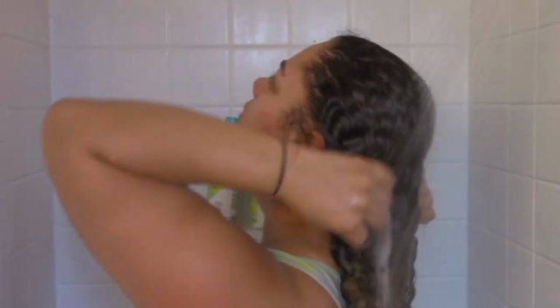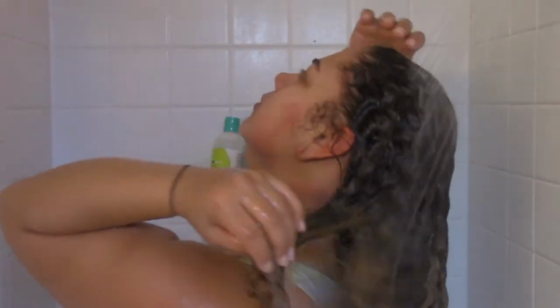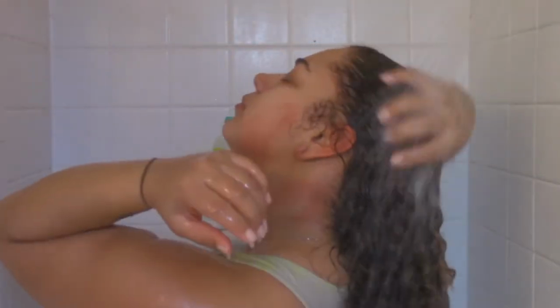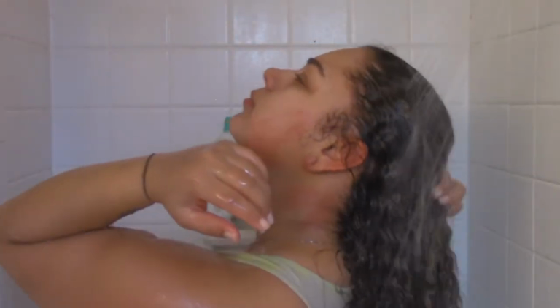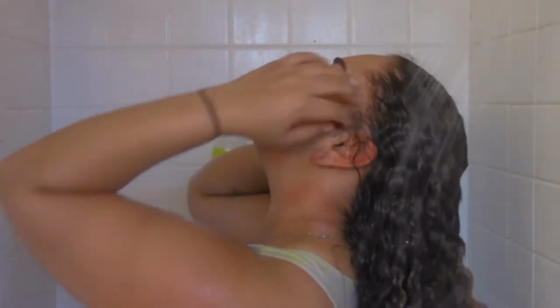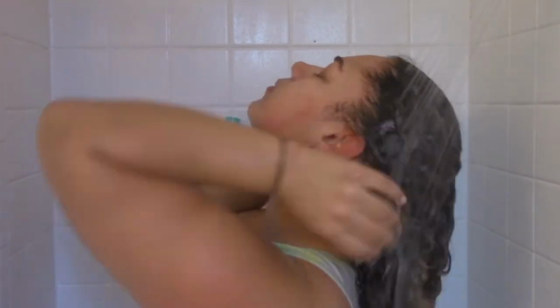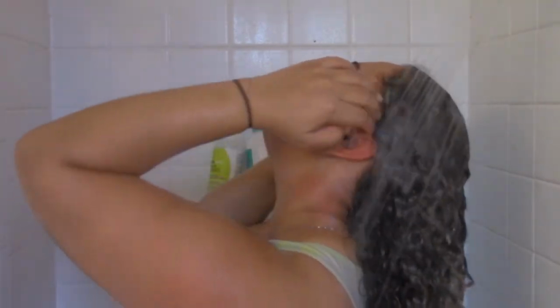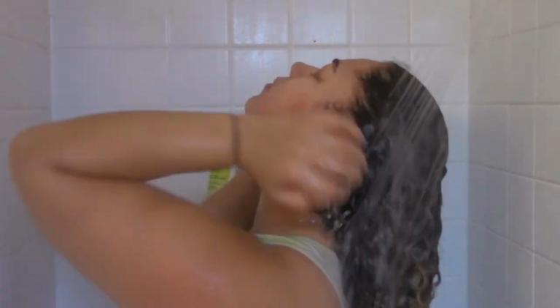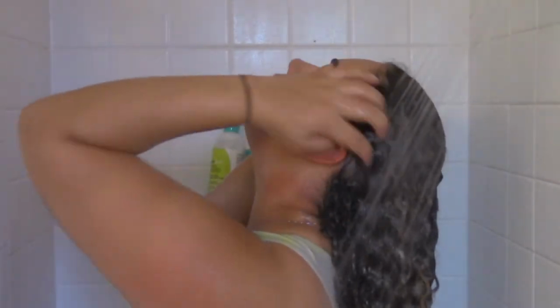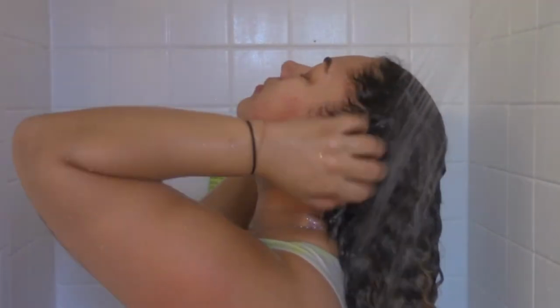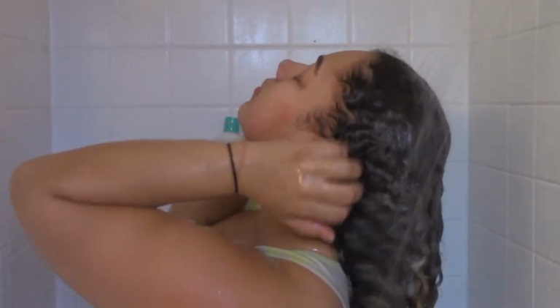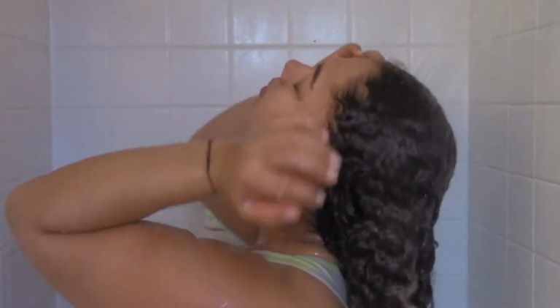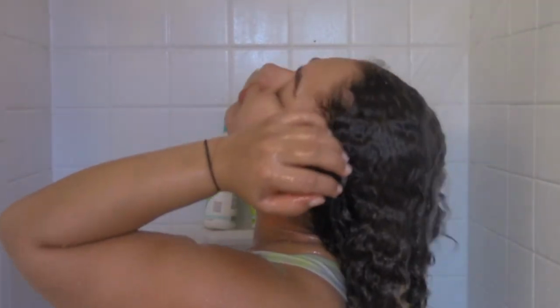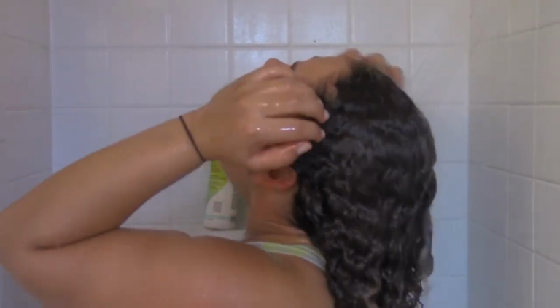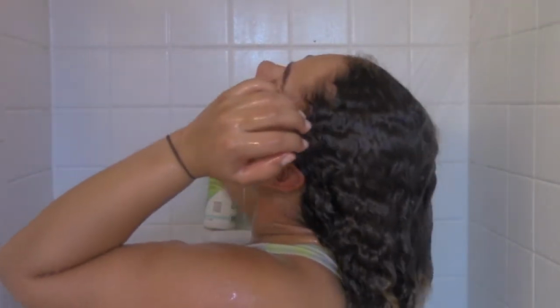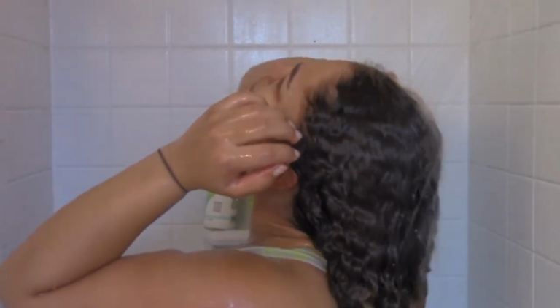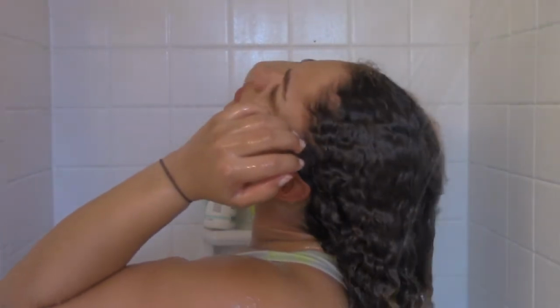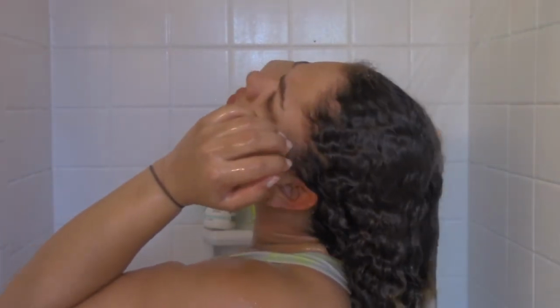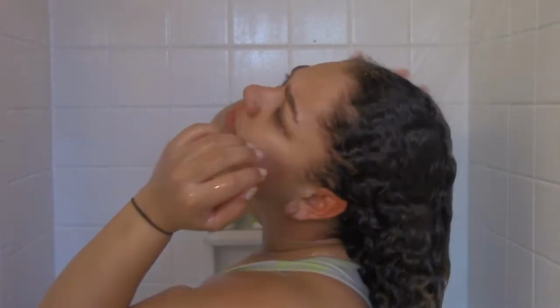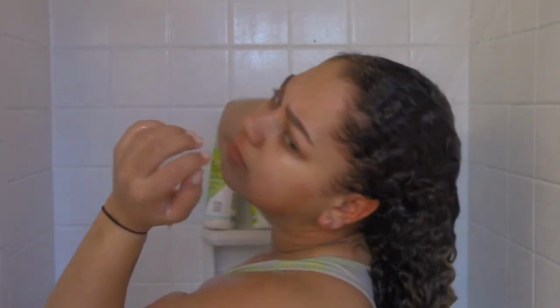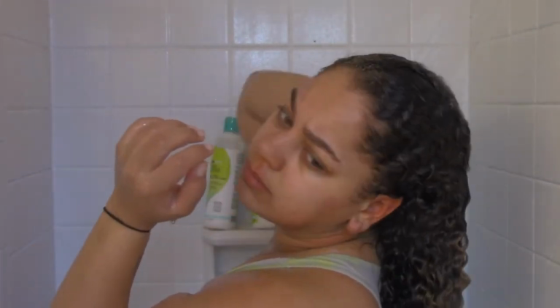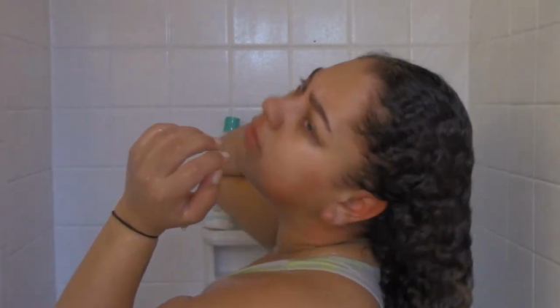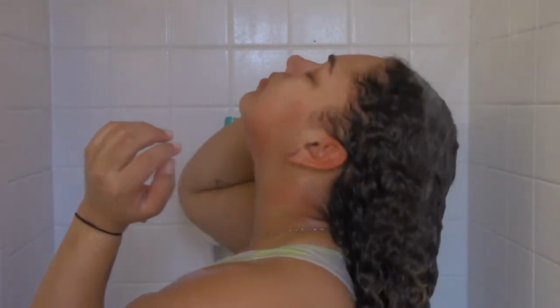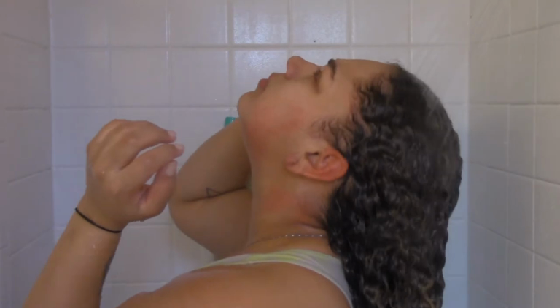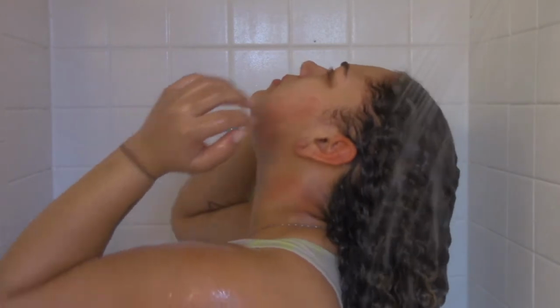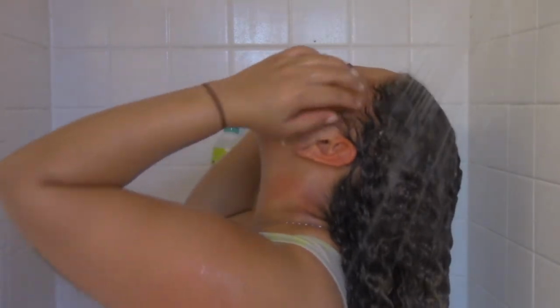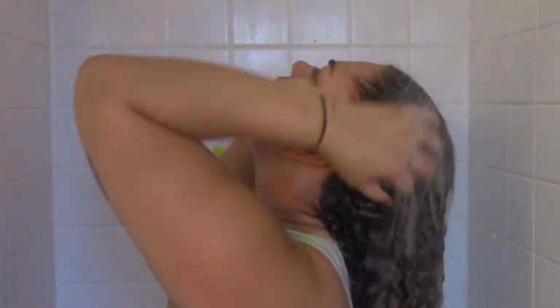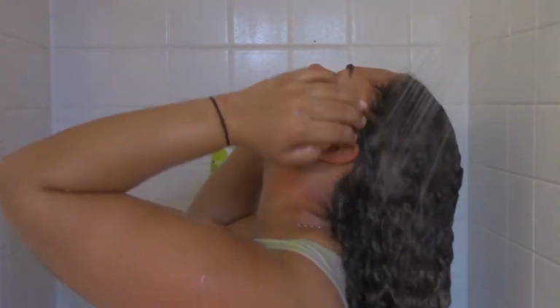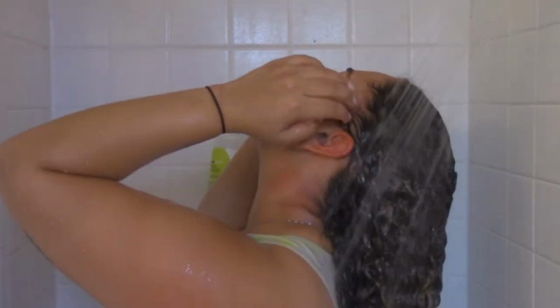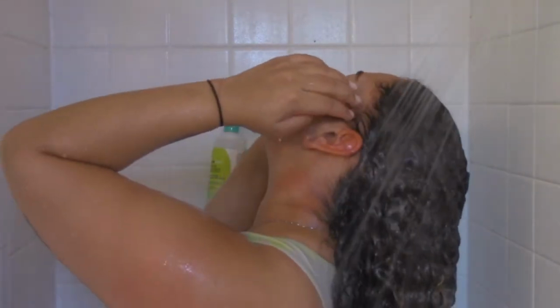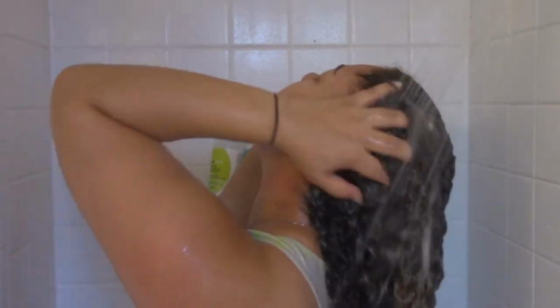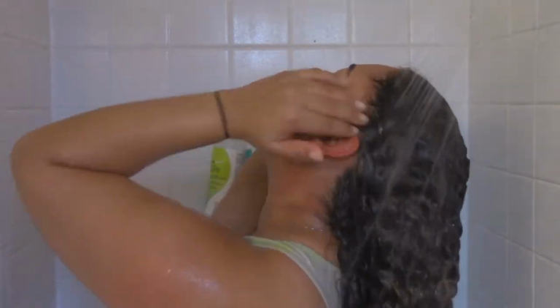Rinsing out with cold water, I rinse out all the conditioner because I put more conditioner in my hair later for my protective style.